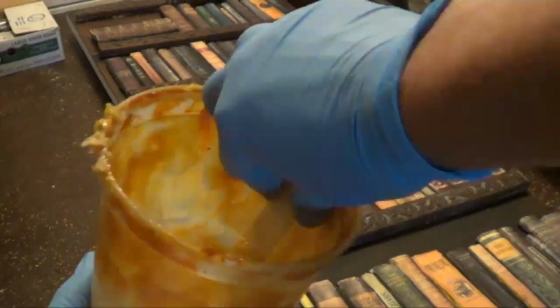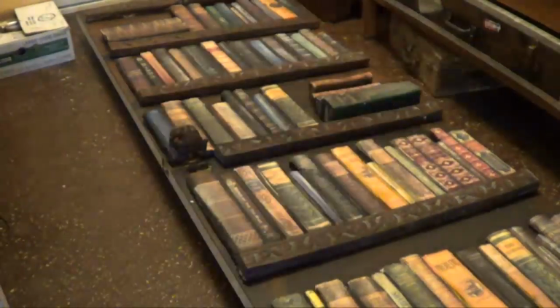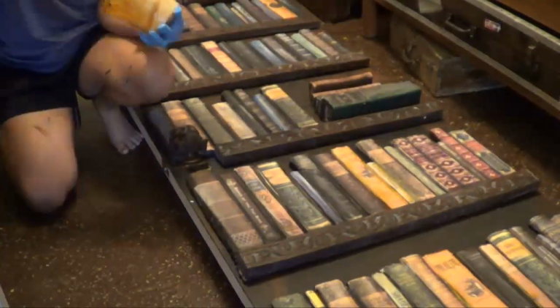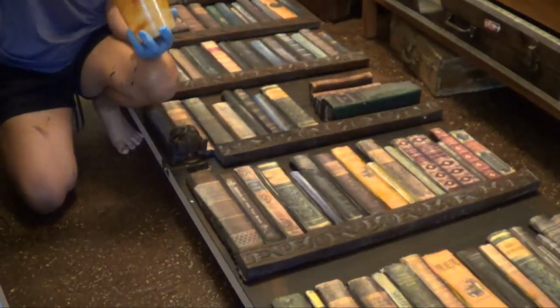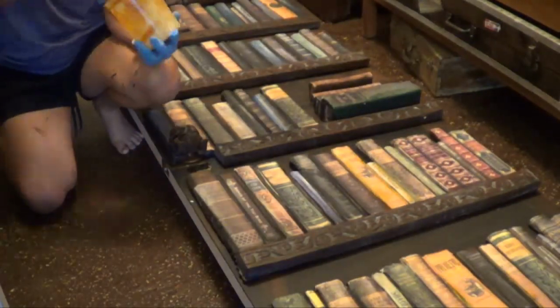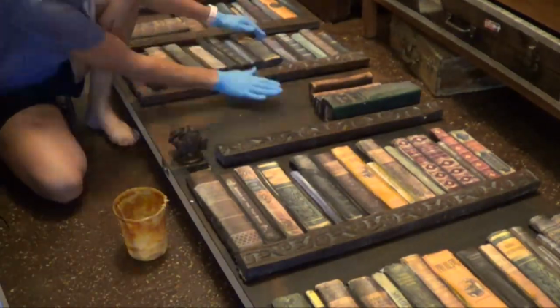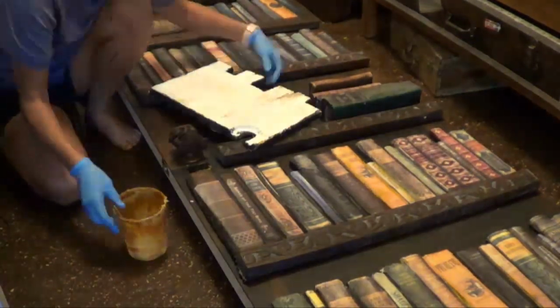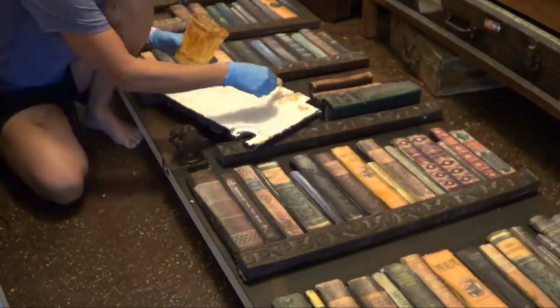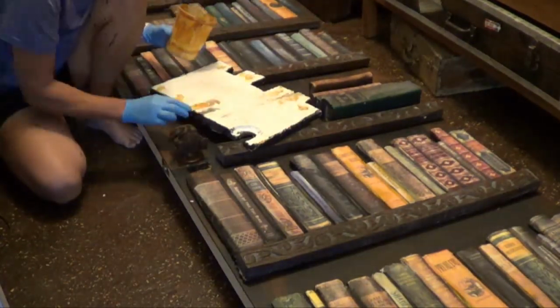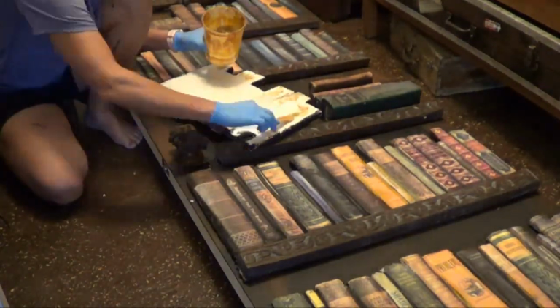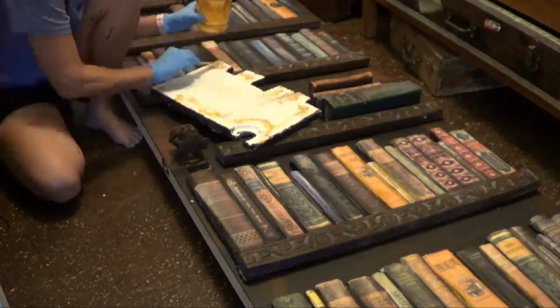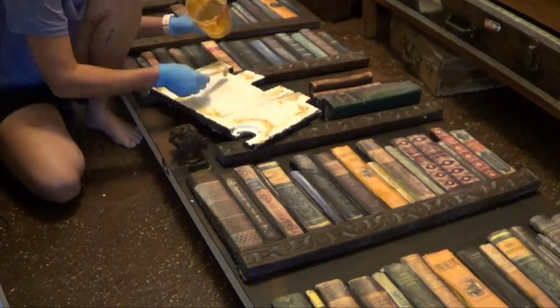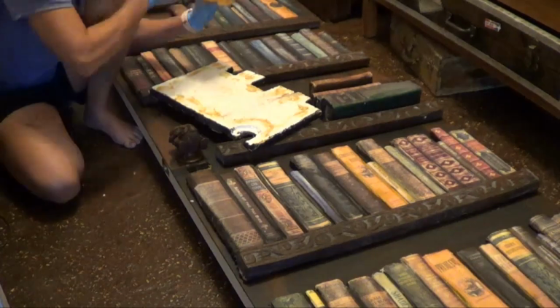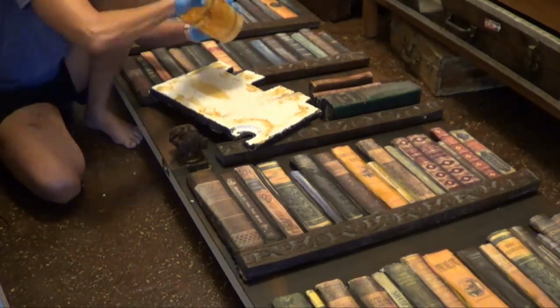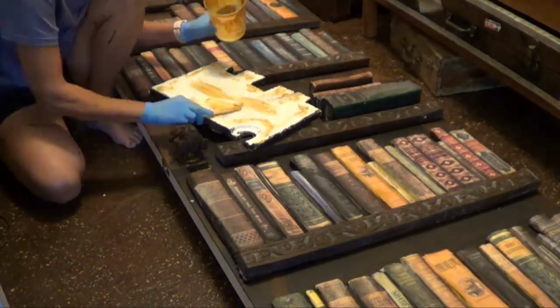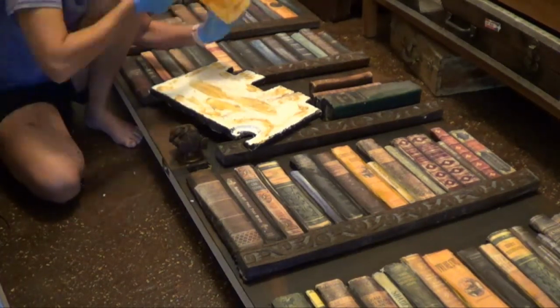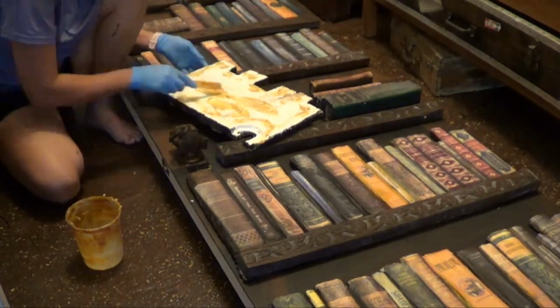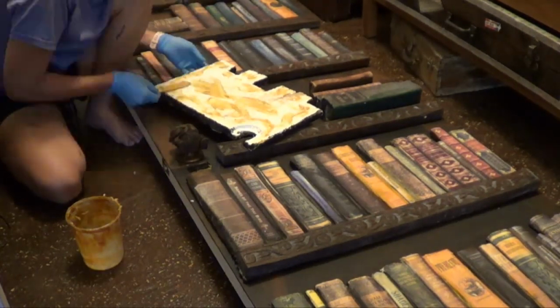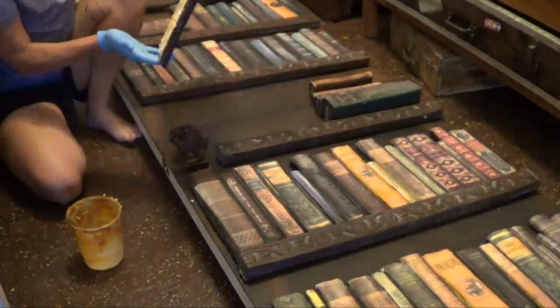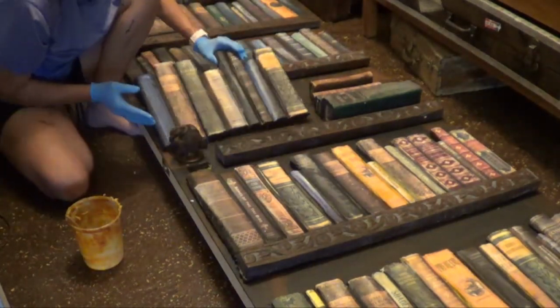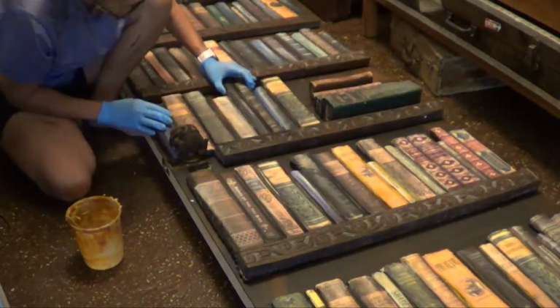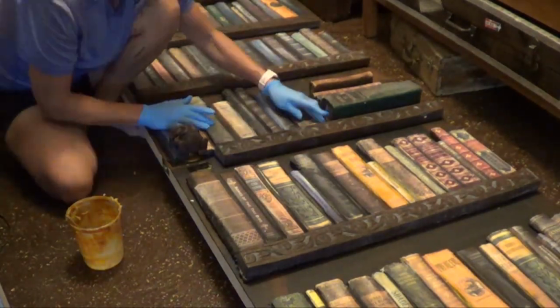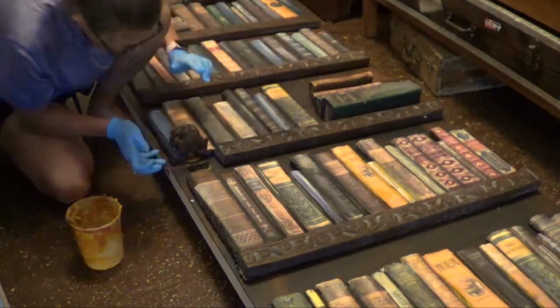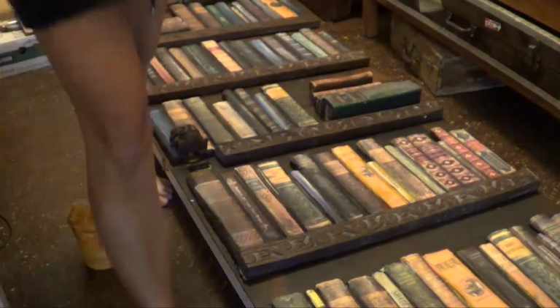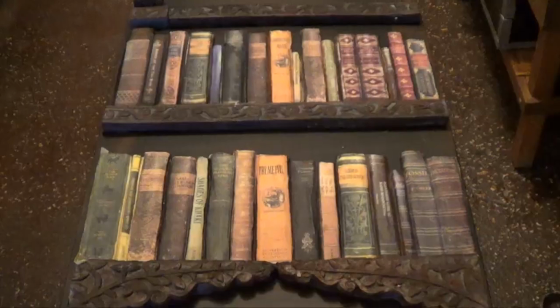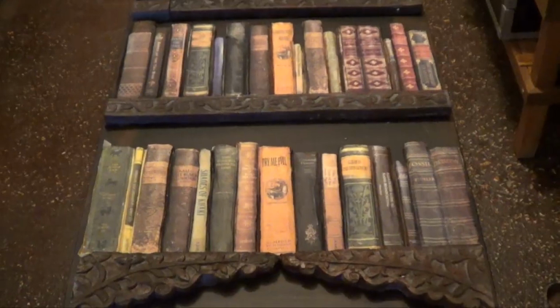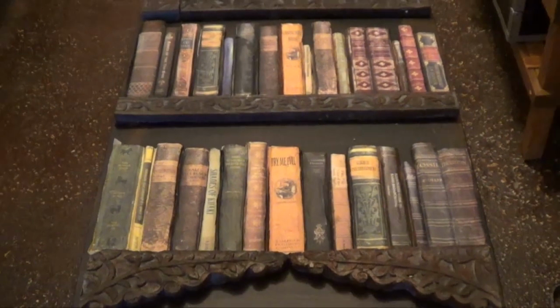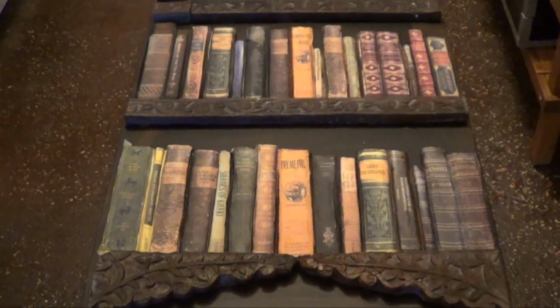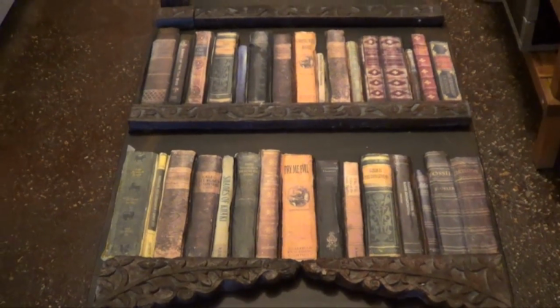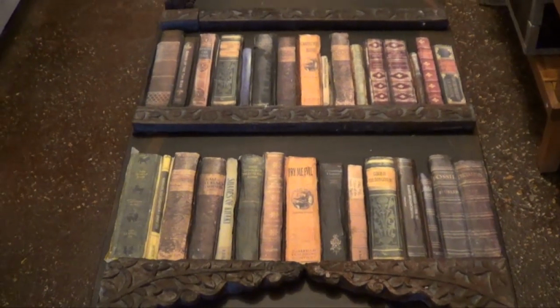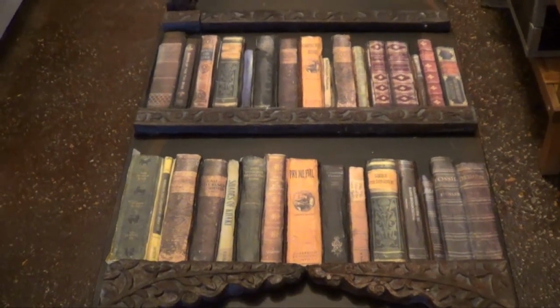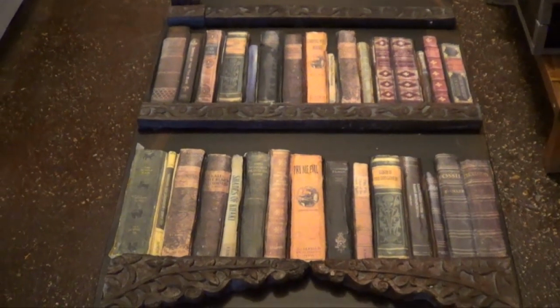I have attached with epoxy the books and the molding to the door. I'm letting it all set up.